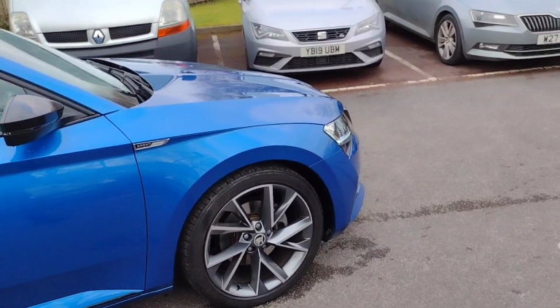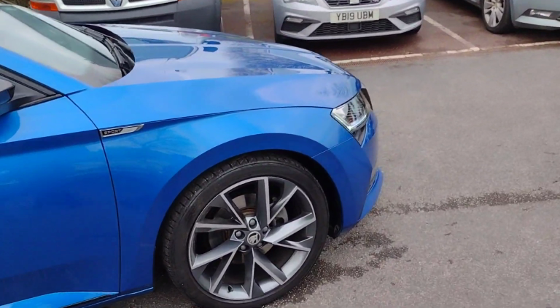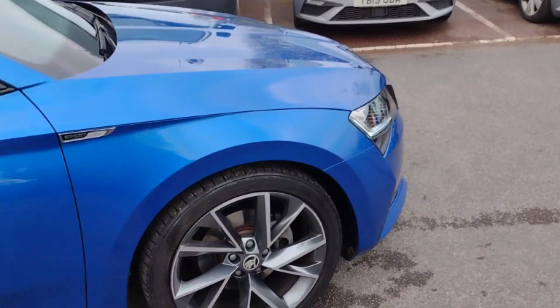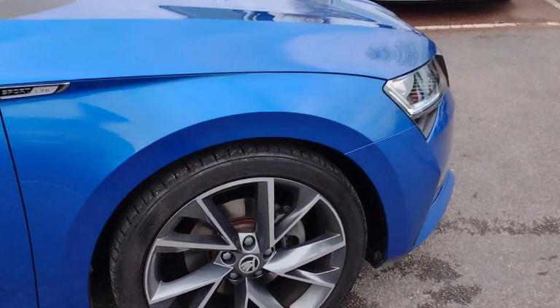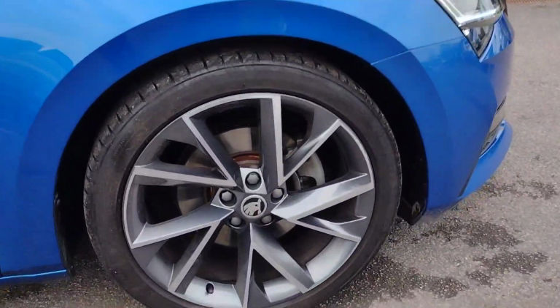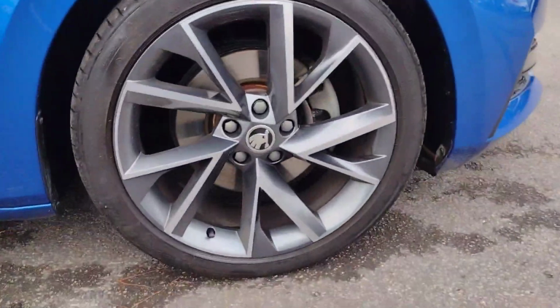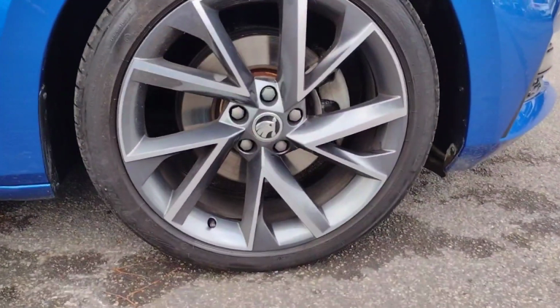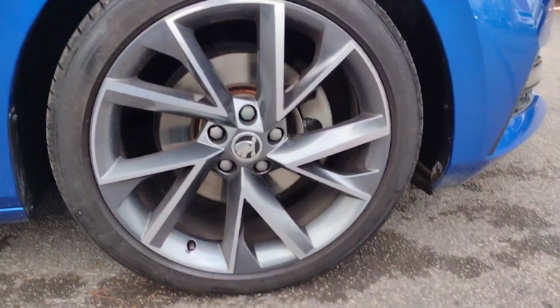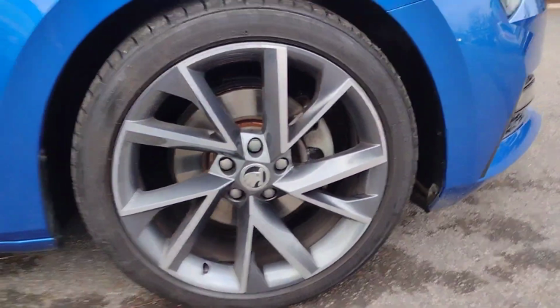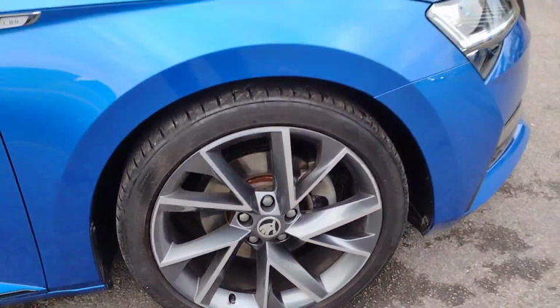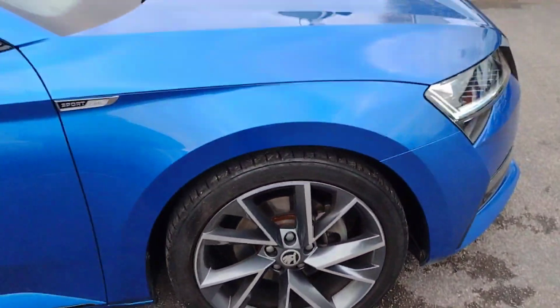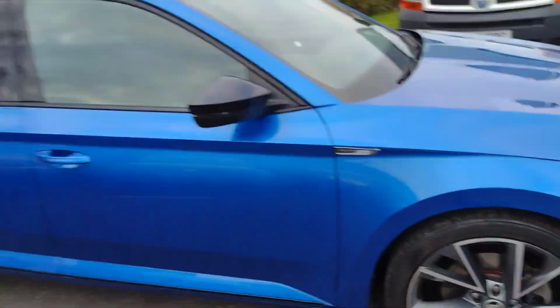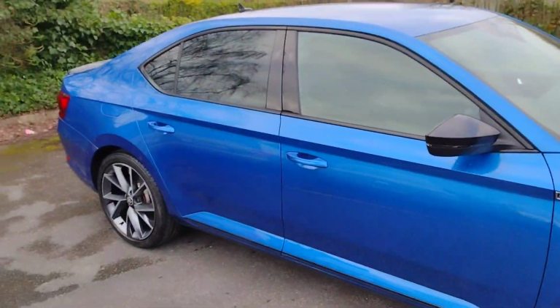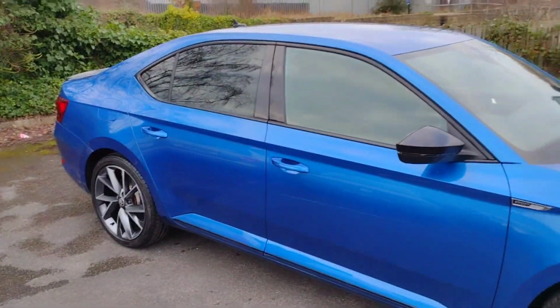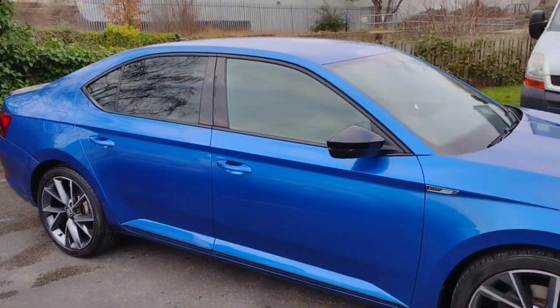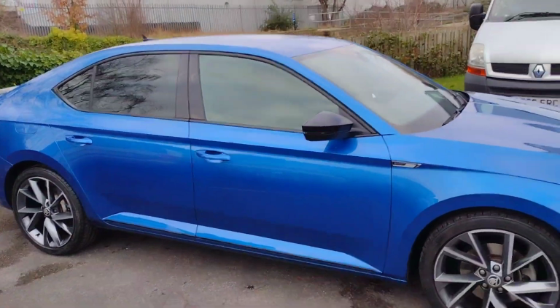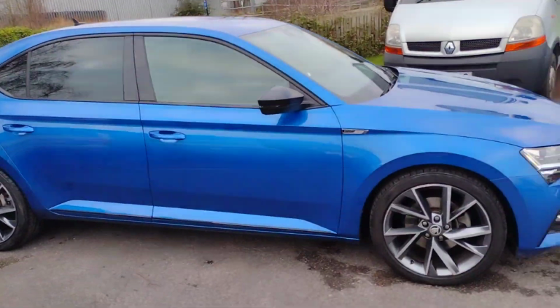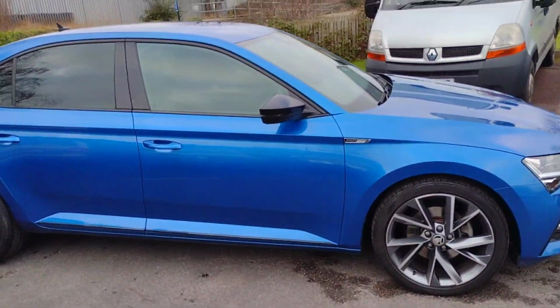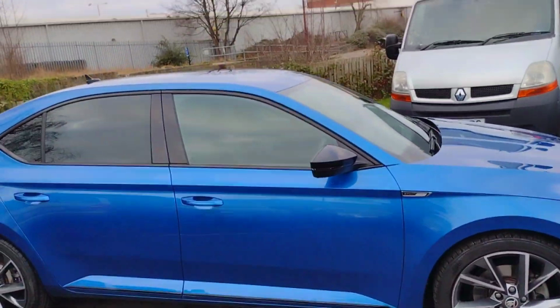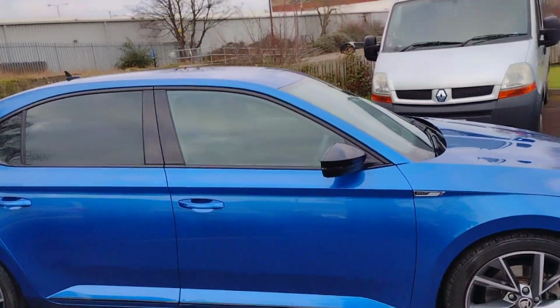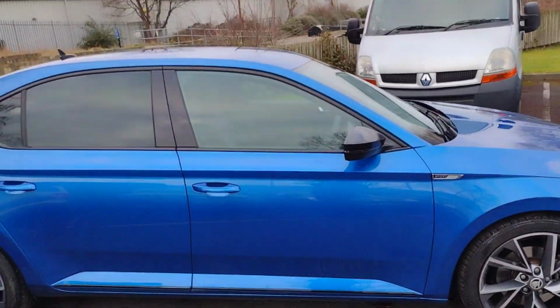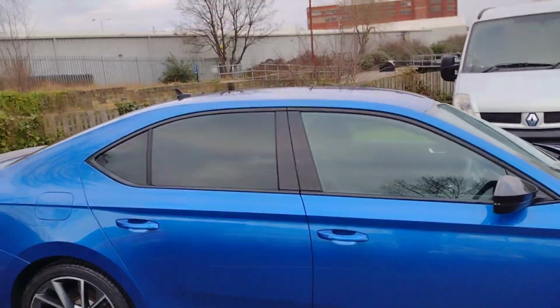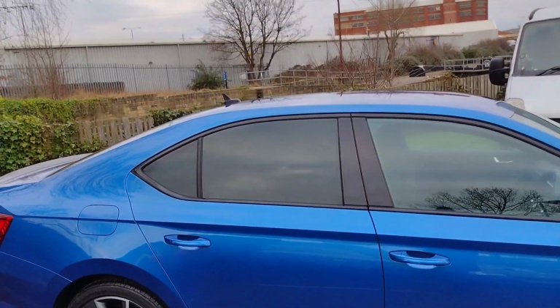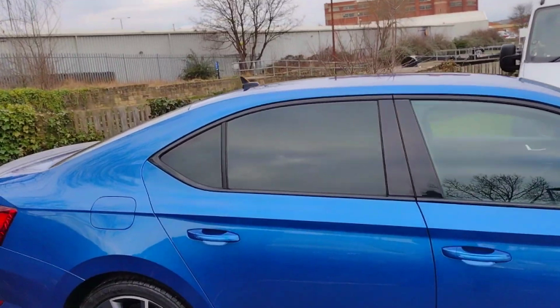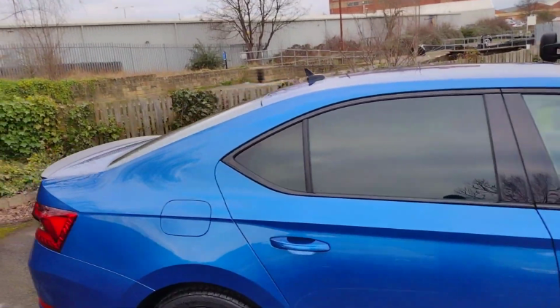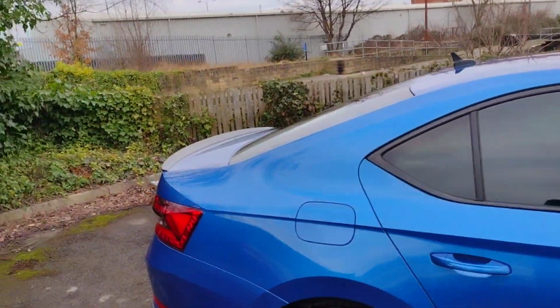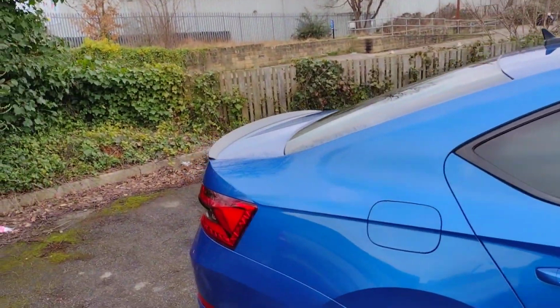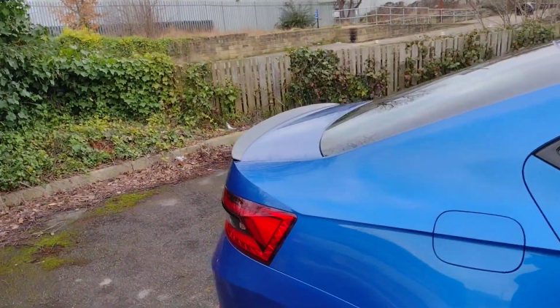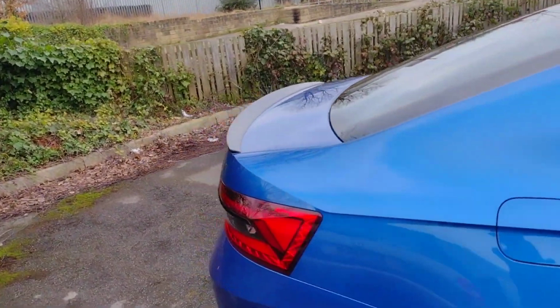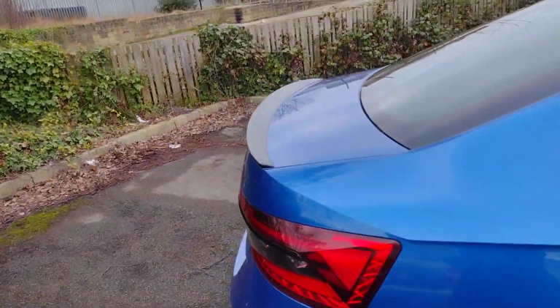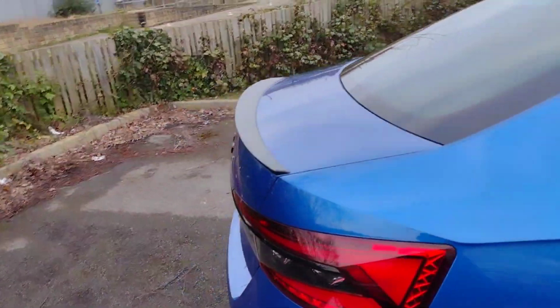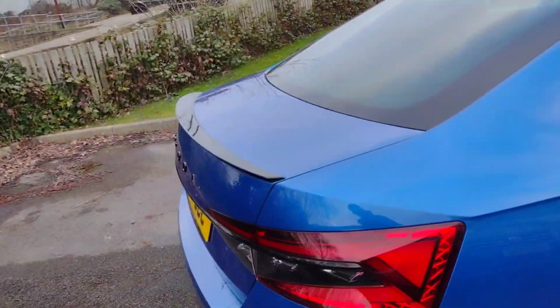We'll start off with the 19-inch Vega alloys, which are standard on these. Brilliant looking alloys — they really help with the profile of the car and make it look extra sporty. As you can see, we've got black wing mirrors, black window surrounds, and tinted glass. There's also a rear boot spoiler, a subtle one that's black as well.